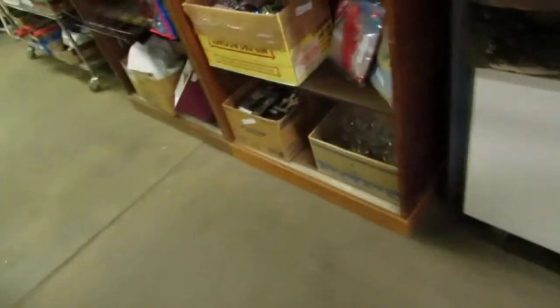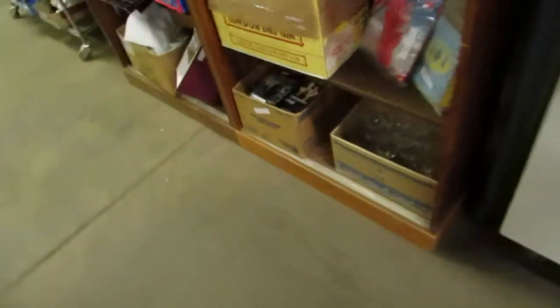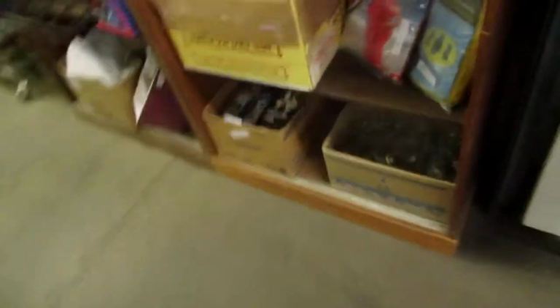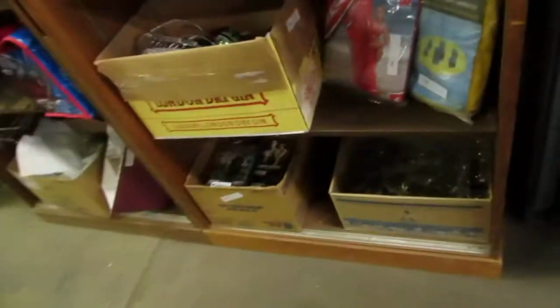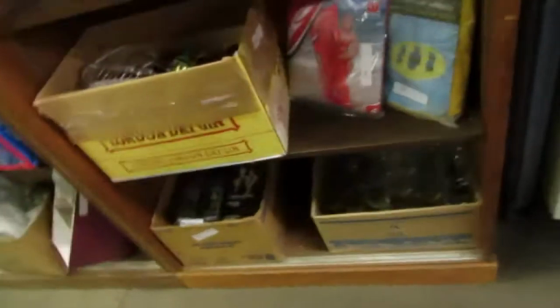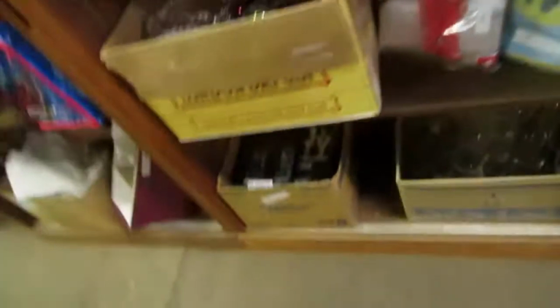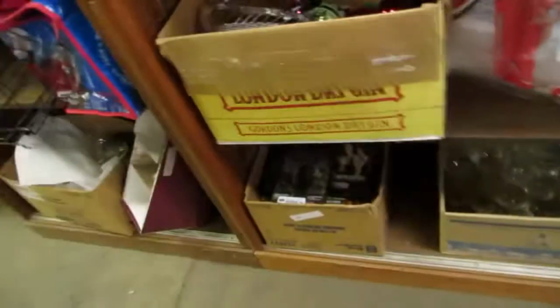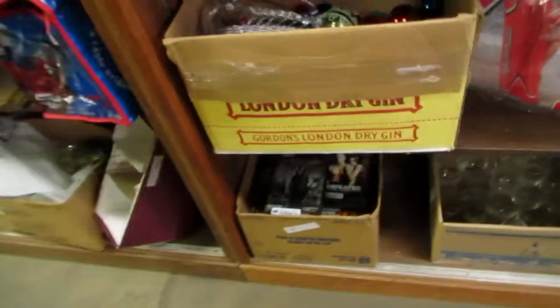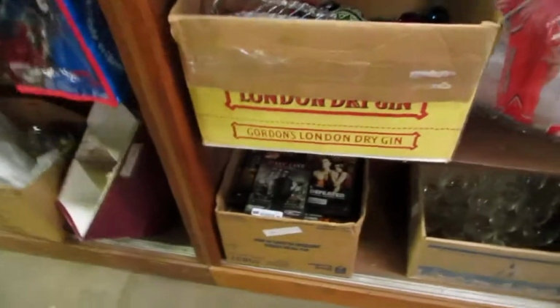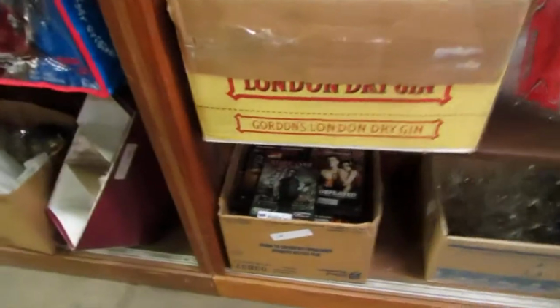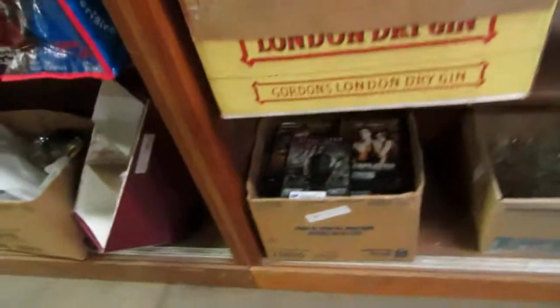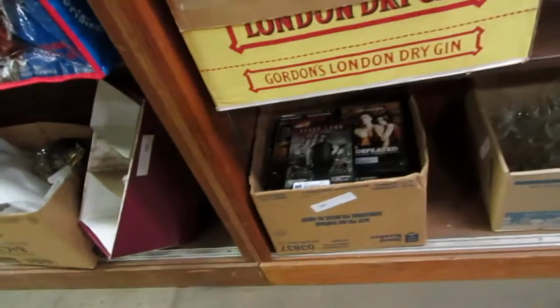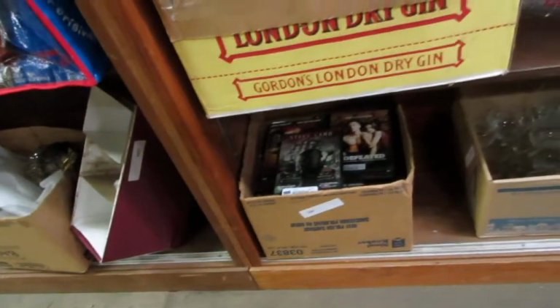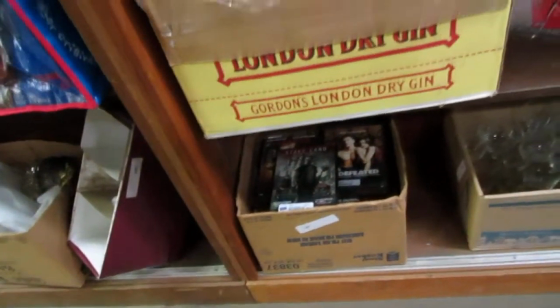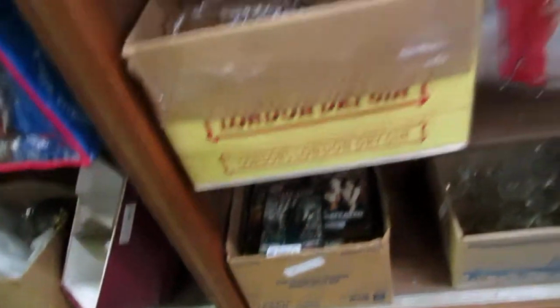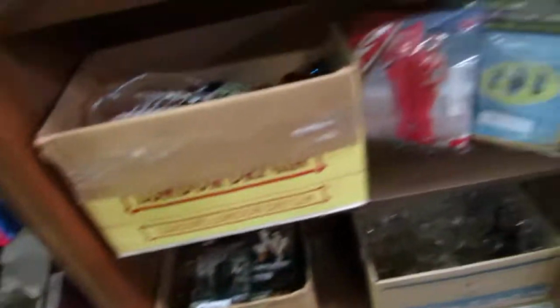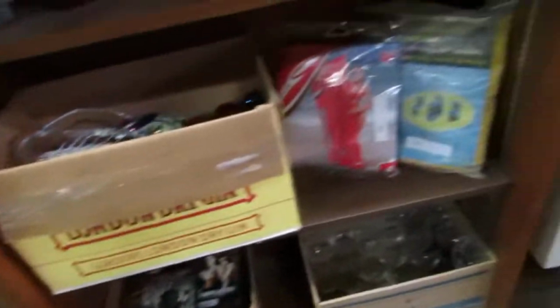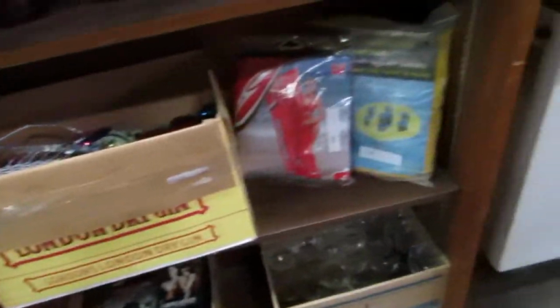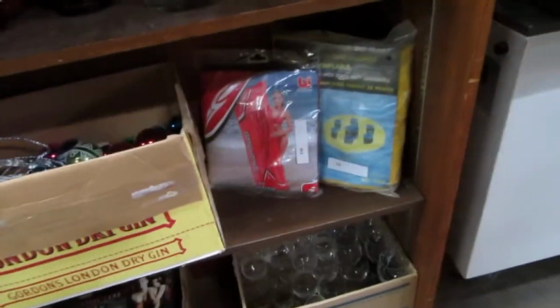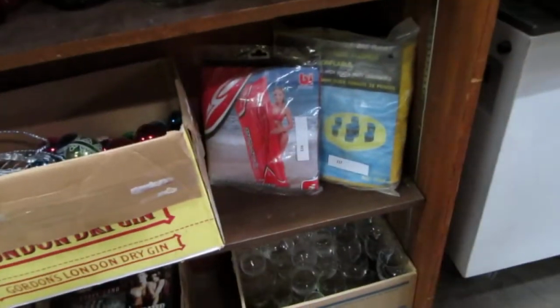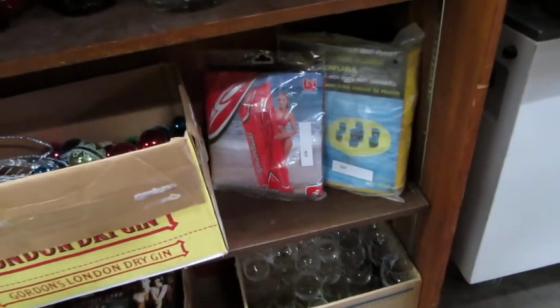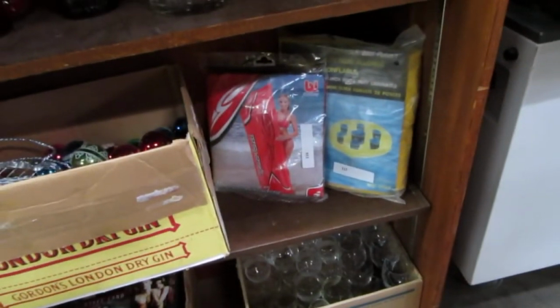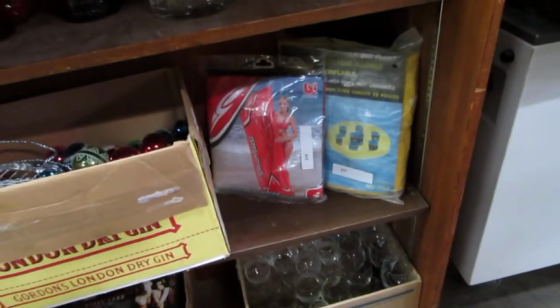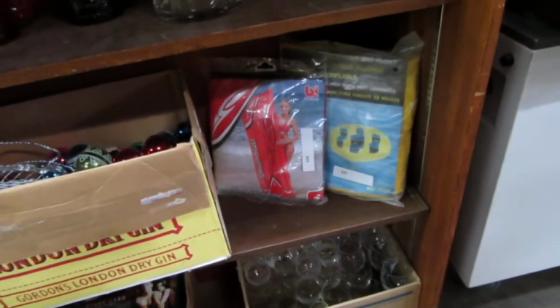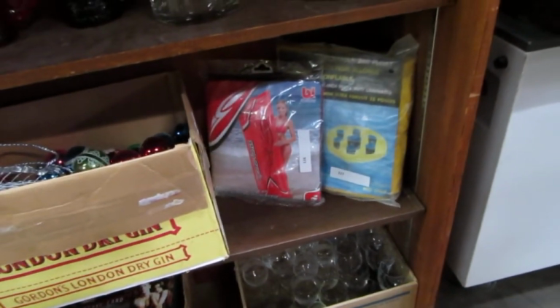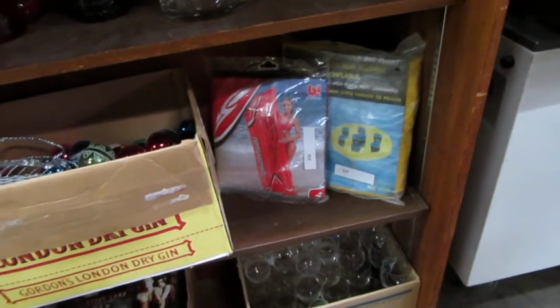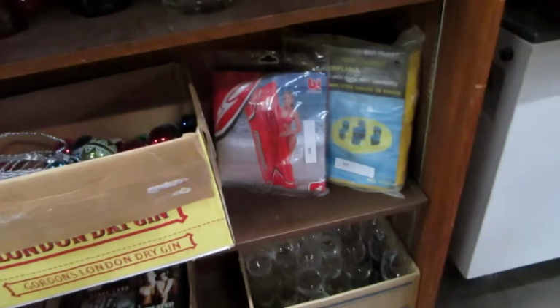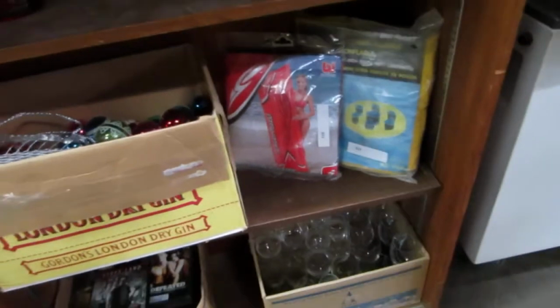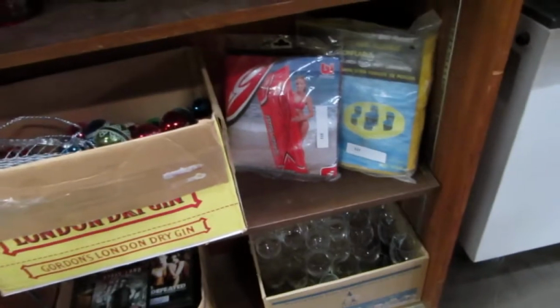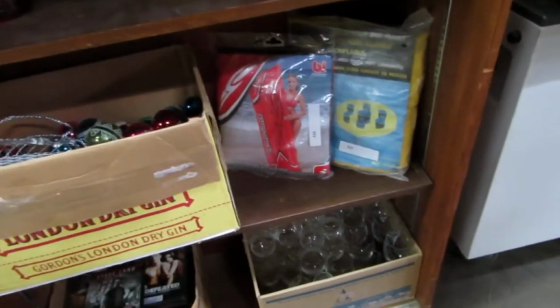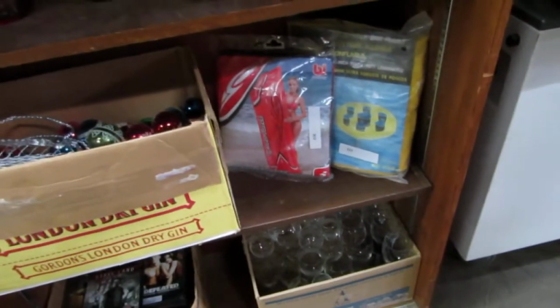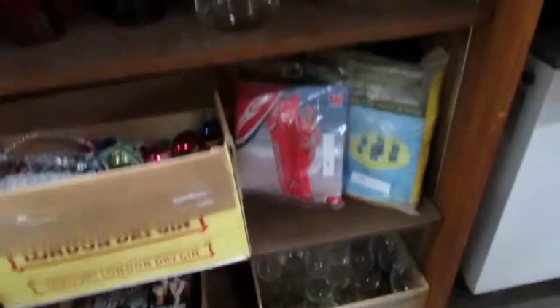We've got lots of glasses, DVD lots, boxes of DVDs. We've got beach inflatables.